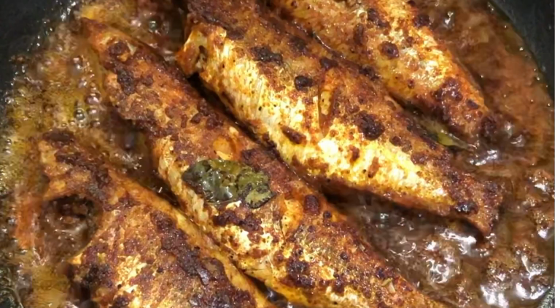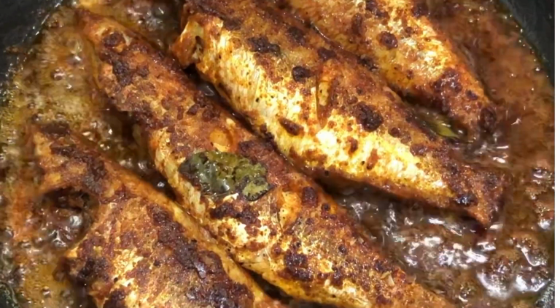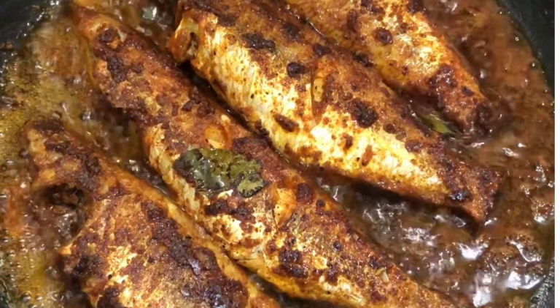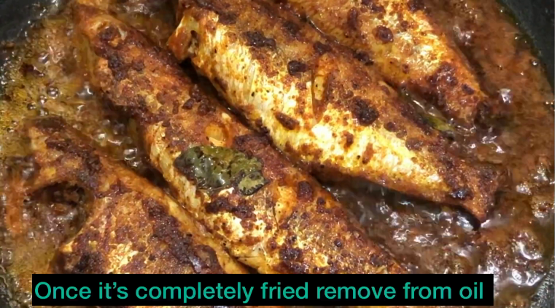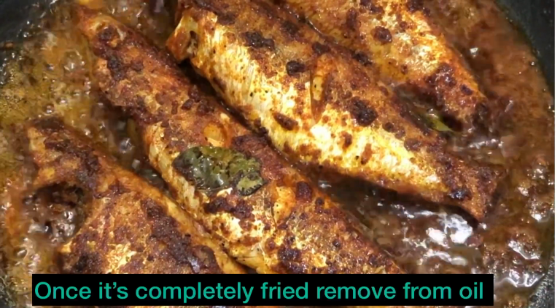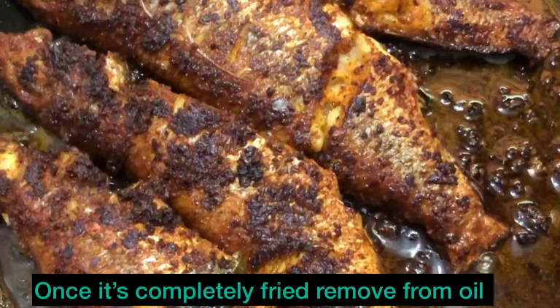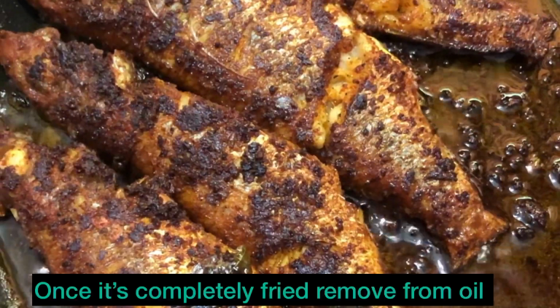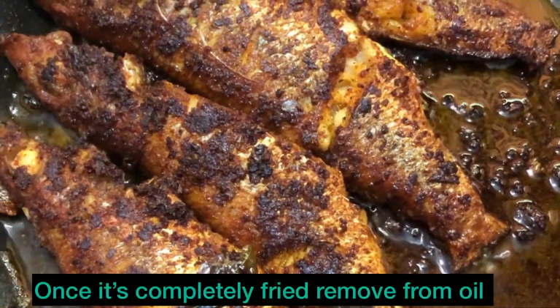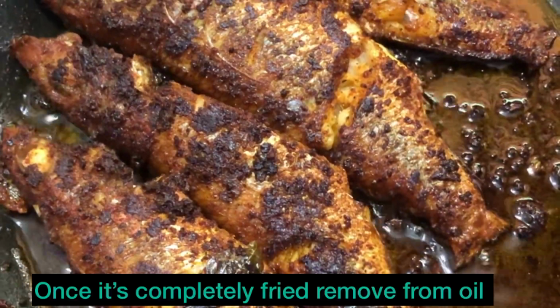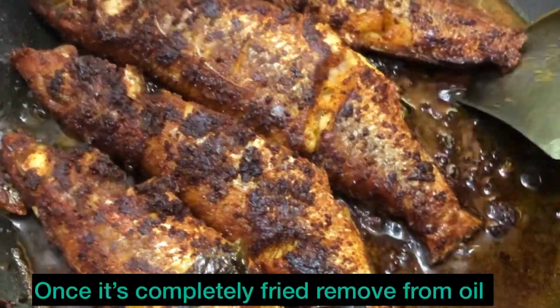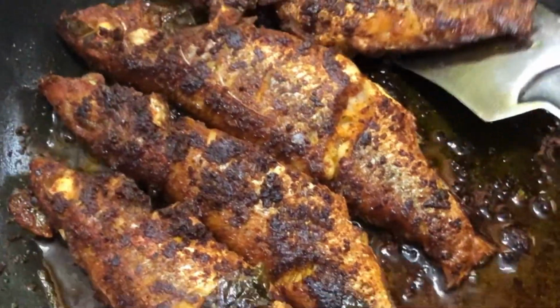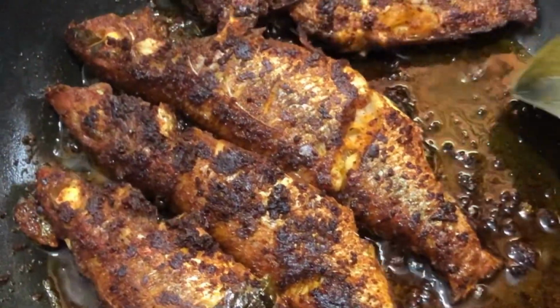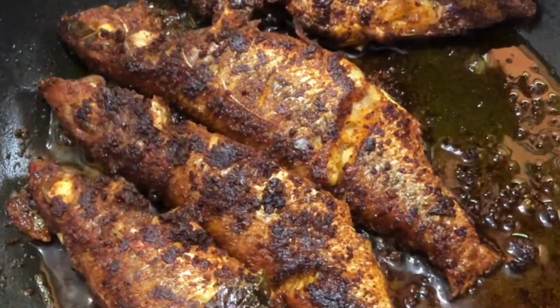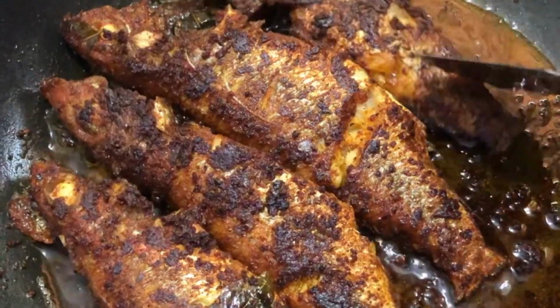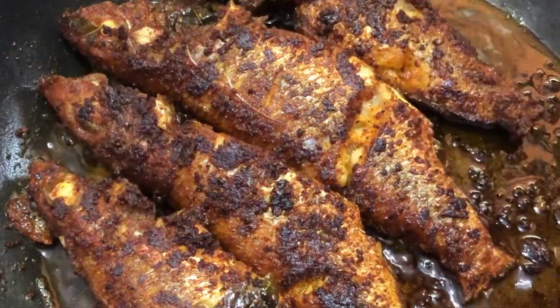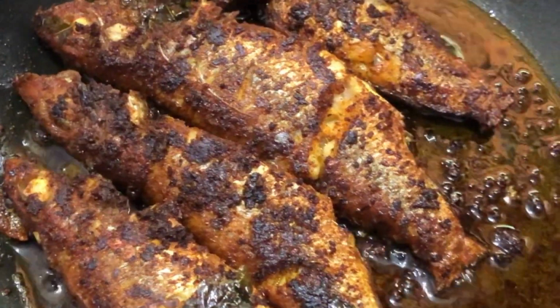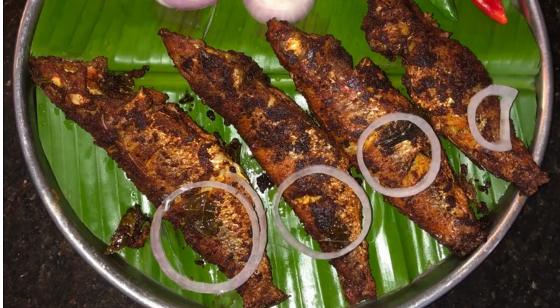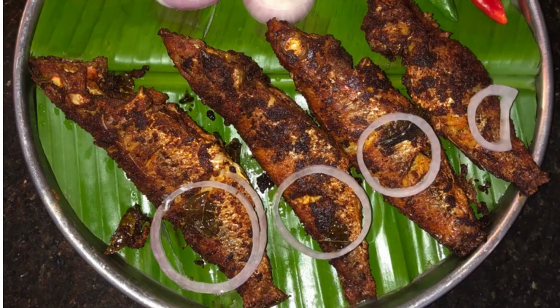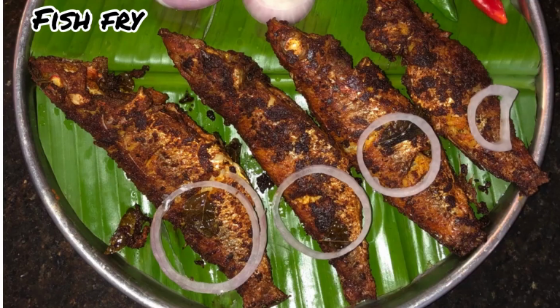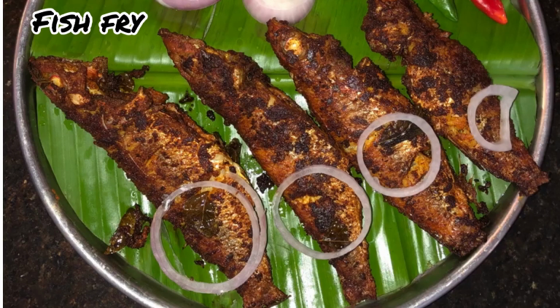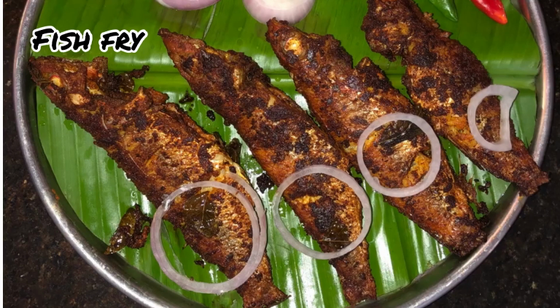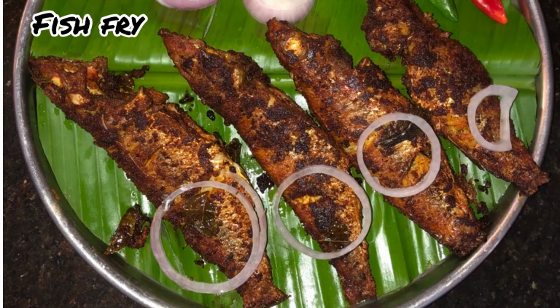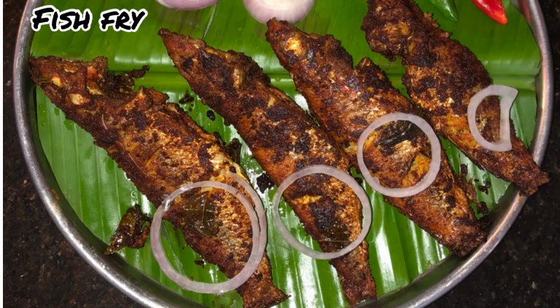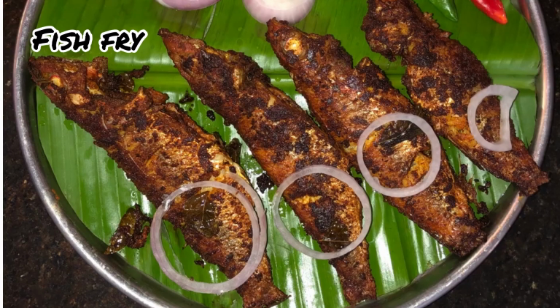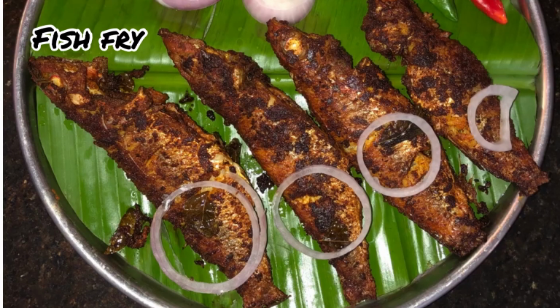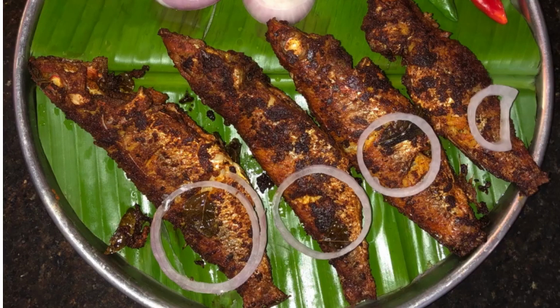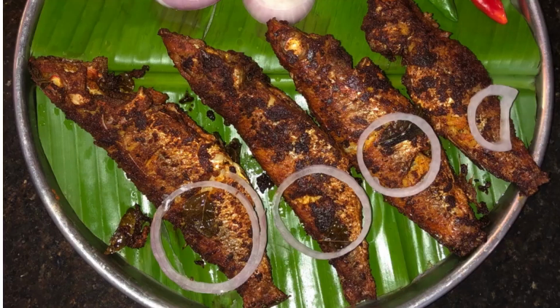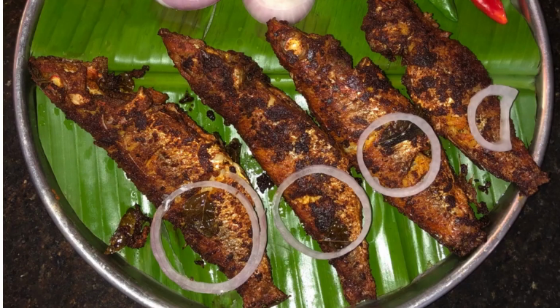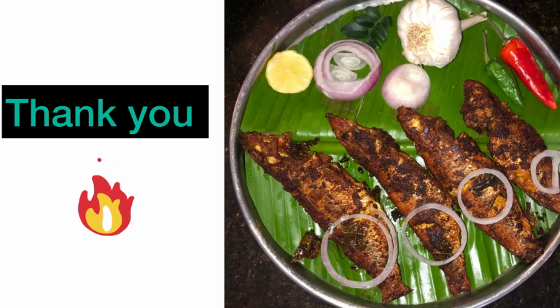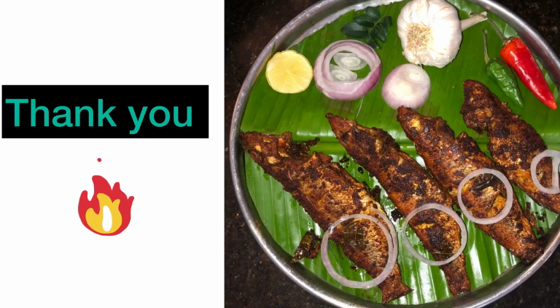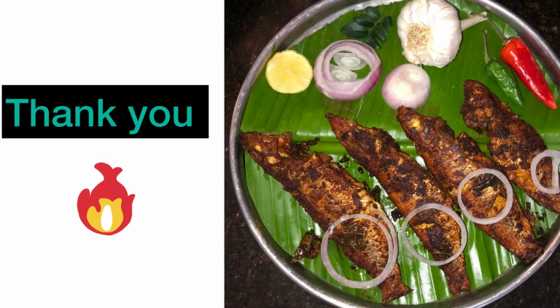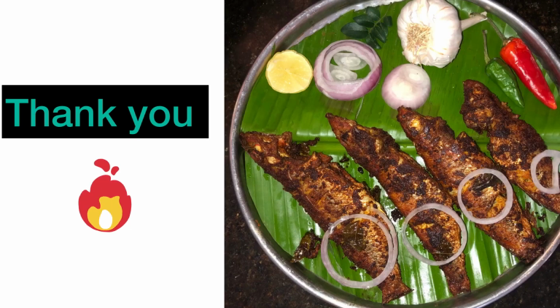Now we are ready to make a fish fry. If you want to remove the oil, you will have a very simple fish fry recipe. If you want to try it, share your comments — thank you!